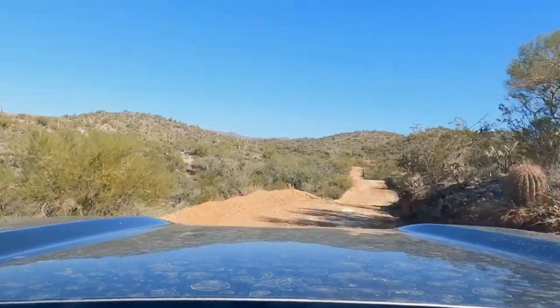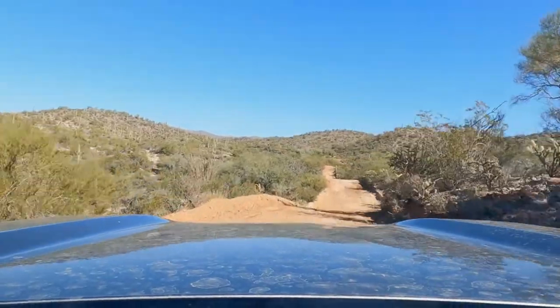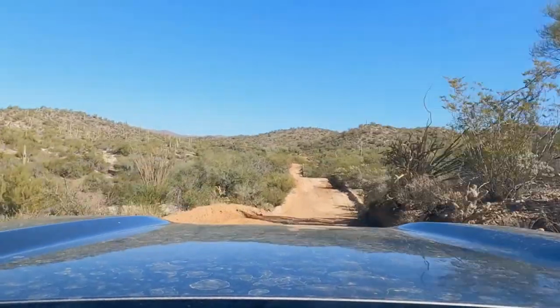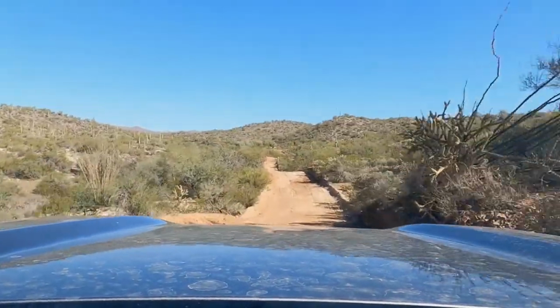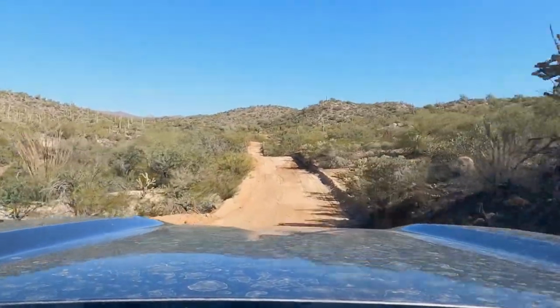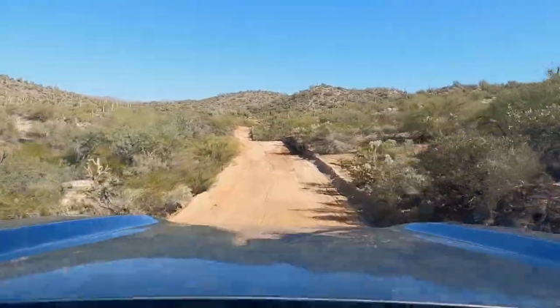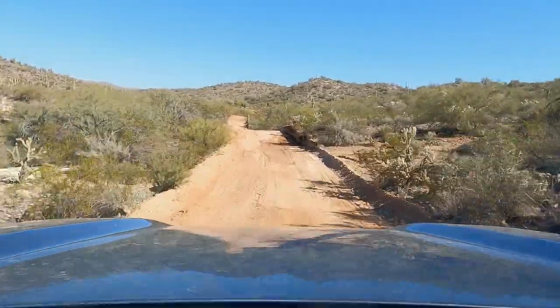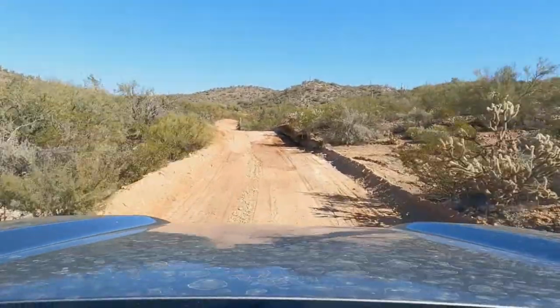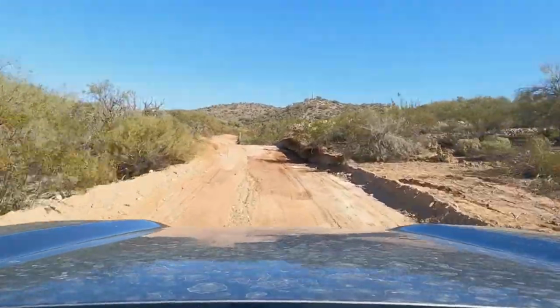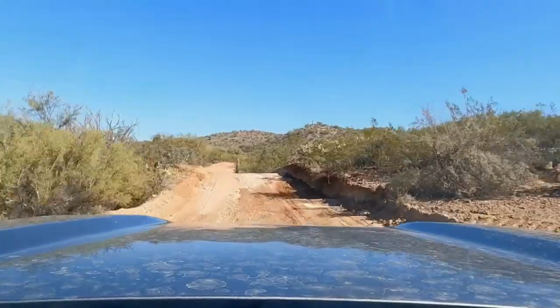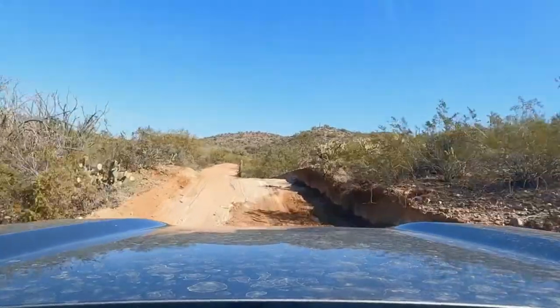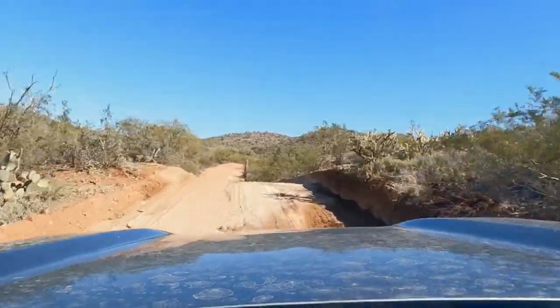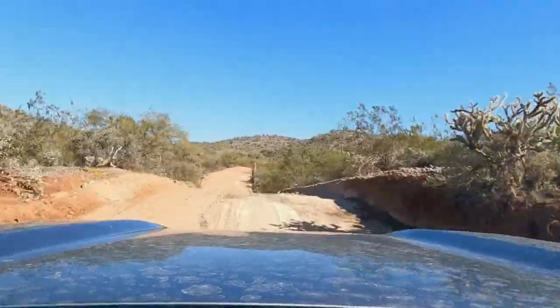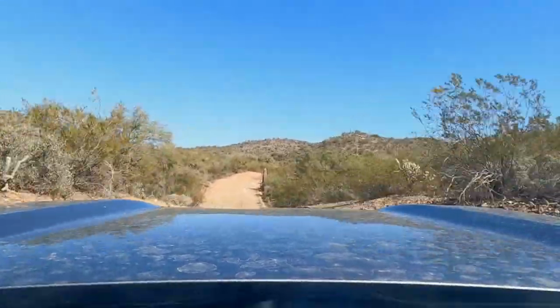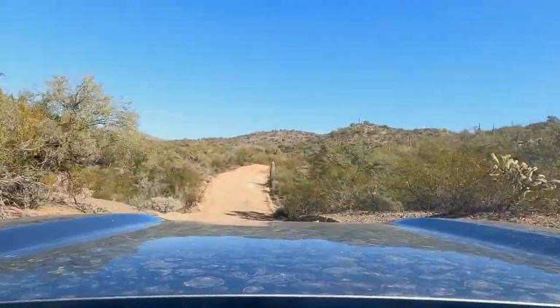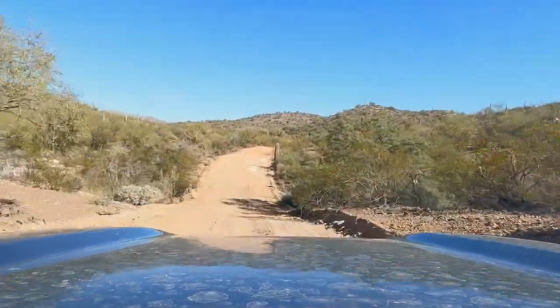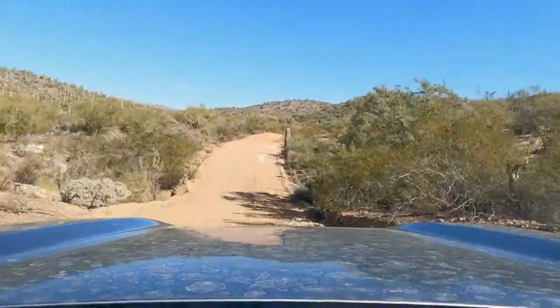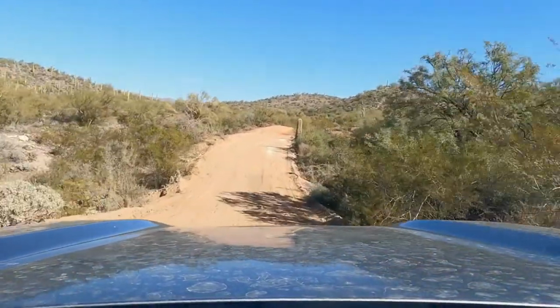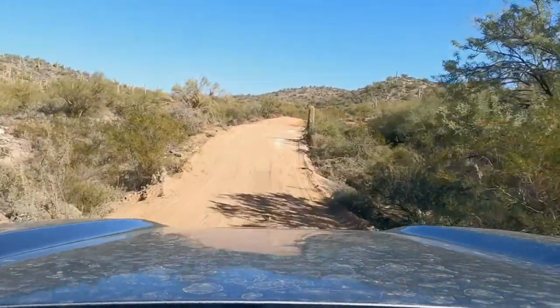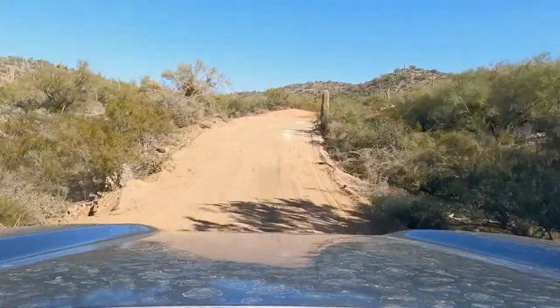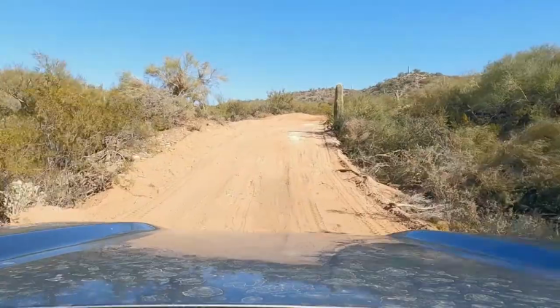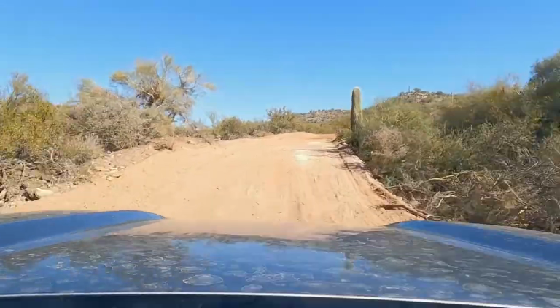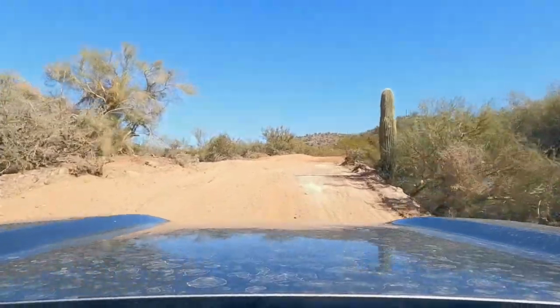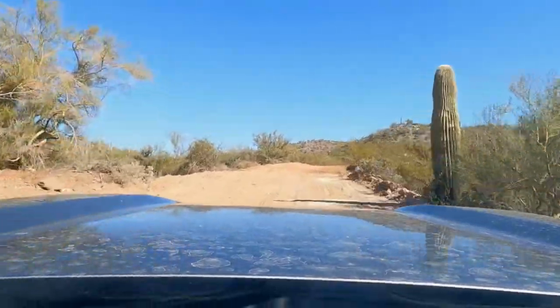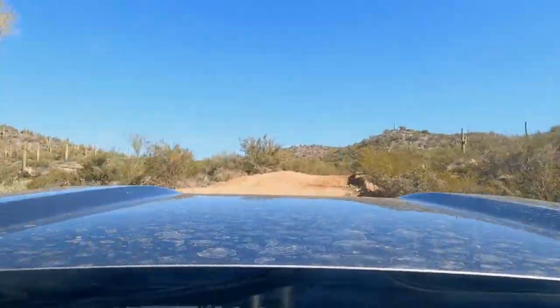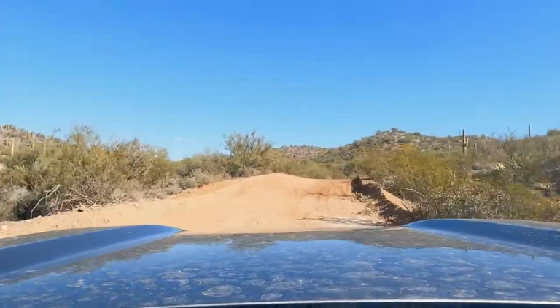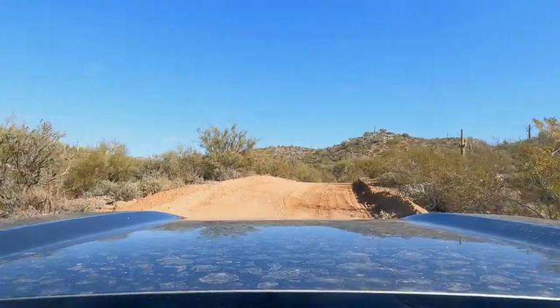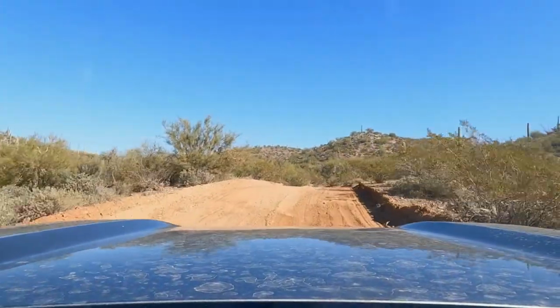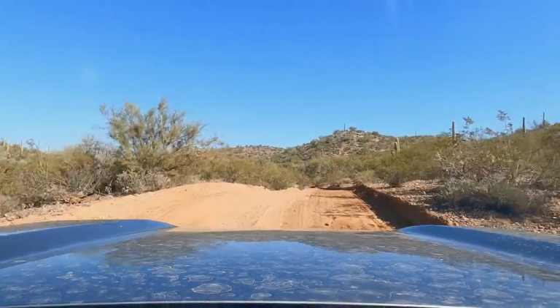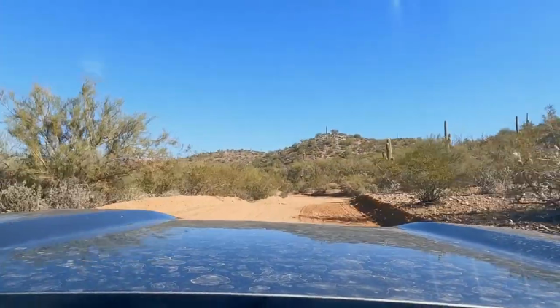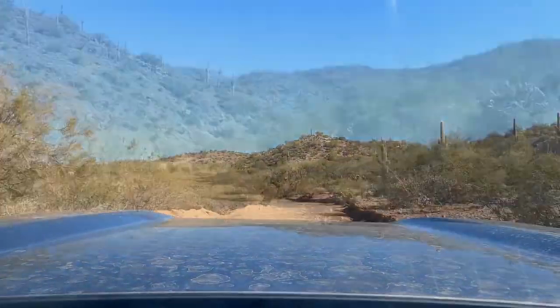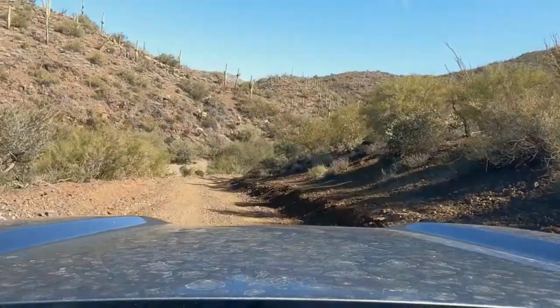There are quite a few ups and downs with pretty steep angles as well. The Bronco Sport did pretty well in sand mode with traction control turned off. It was drifting a little bit until I got that traction control down and kept my foot on the gas. Just don't let up too much or you'll slide around too.